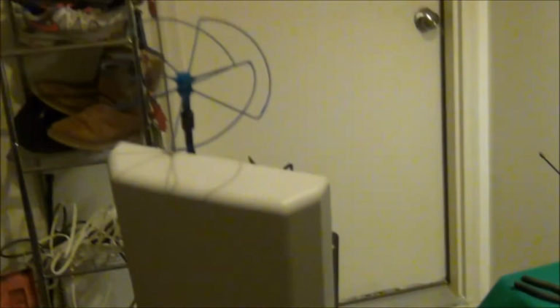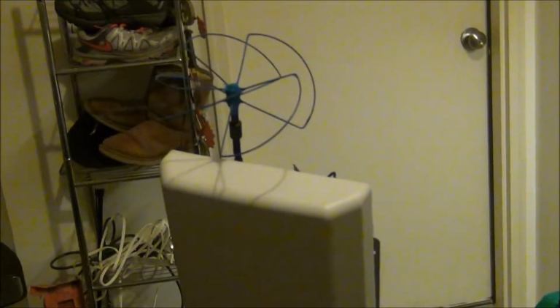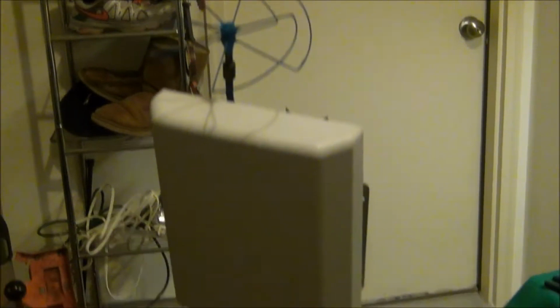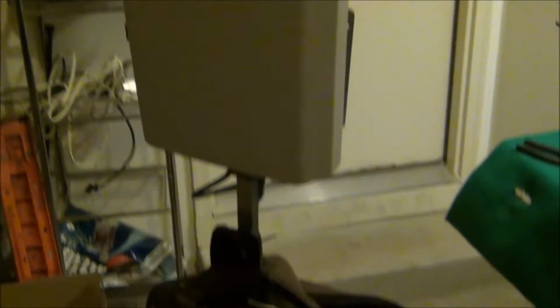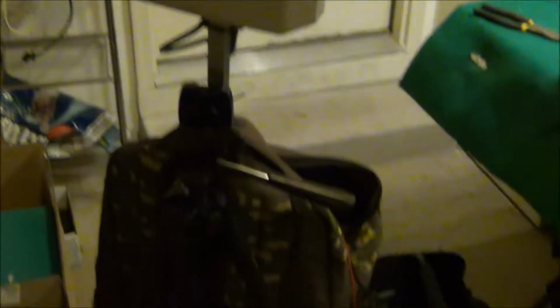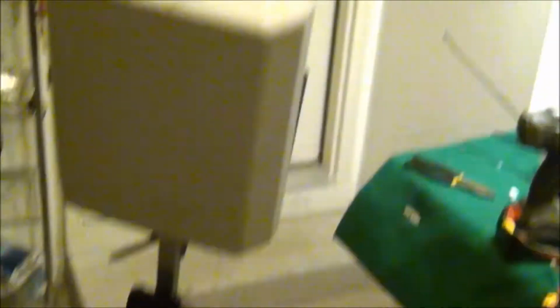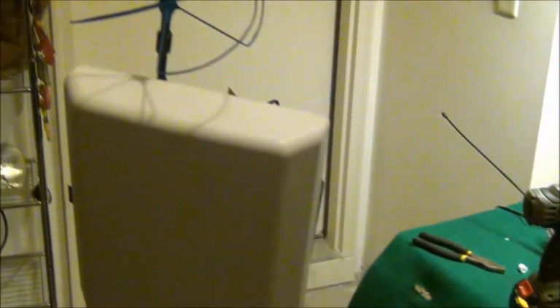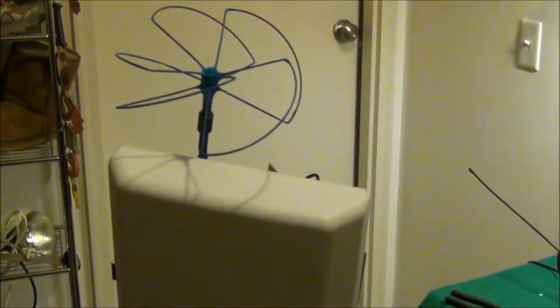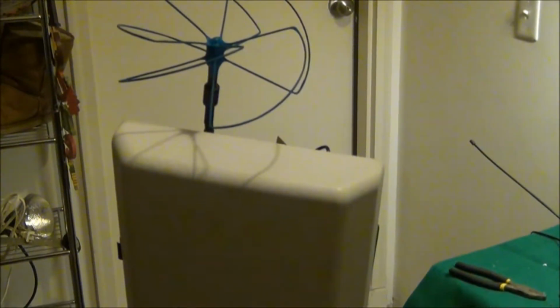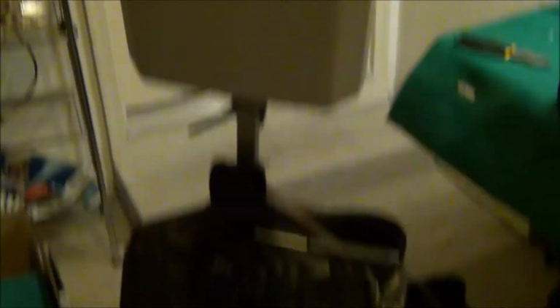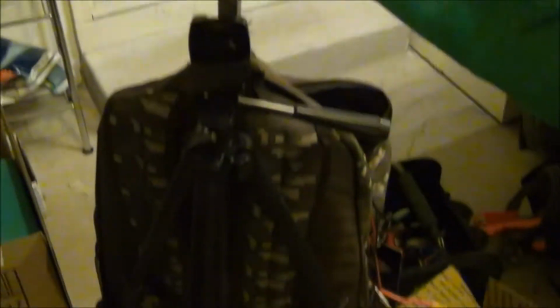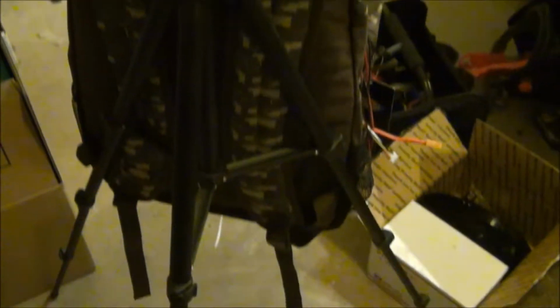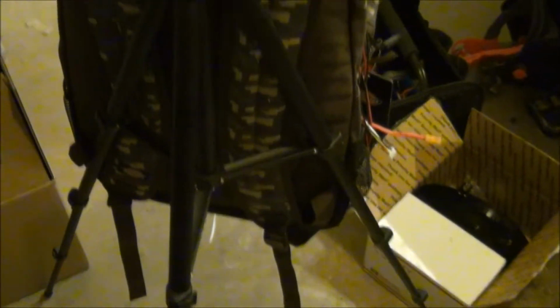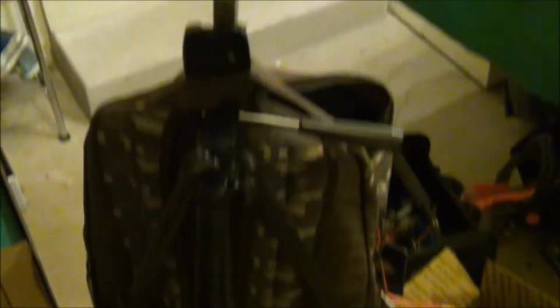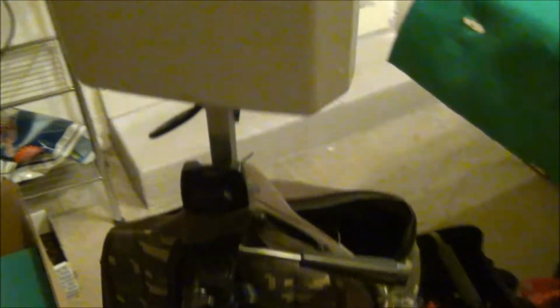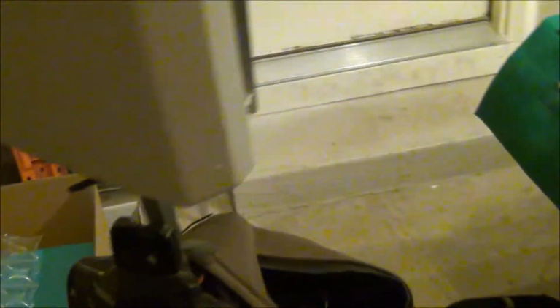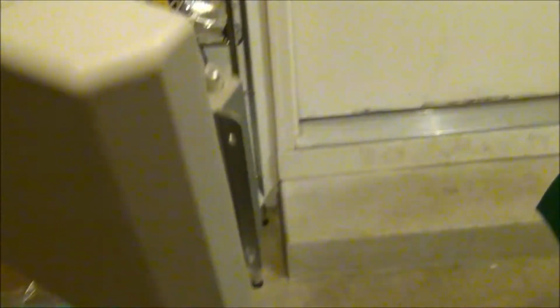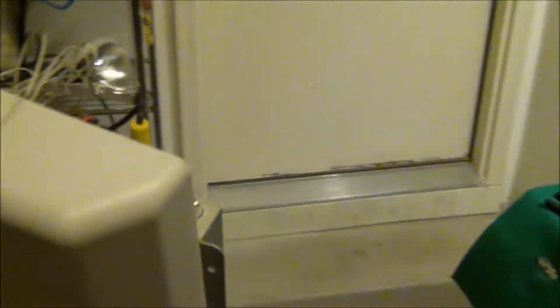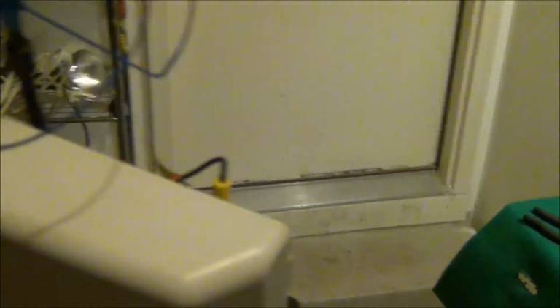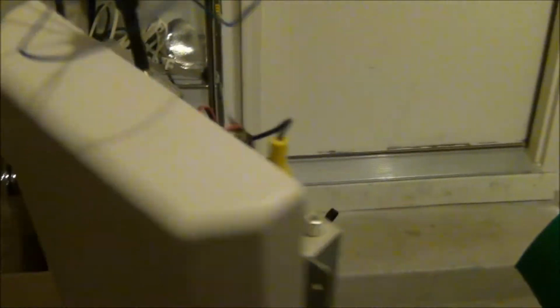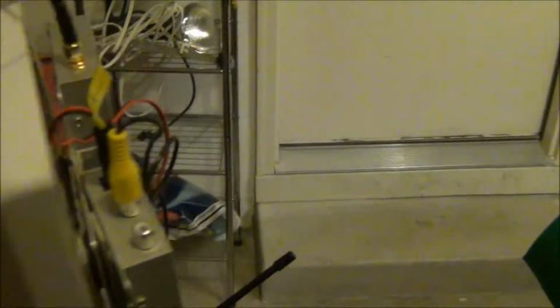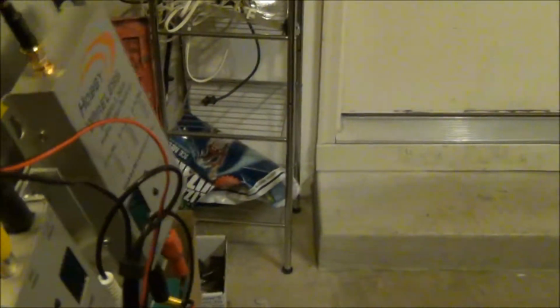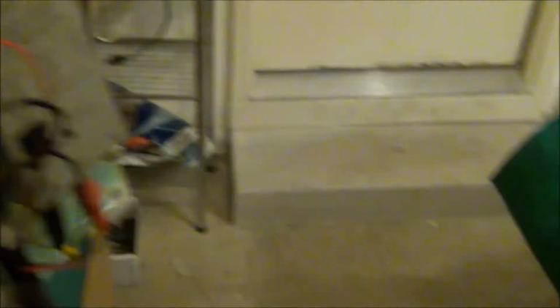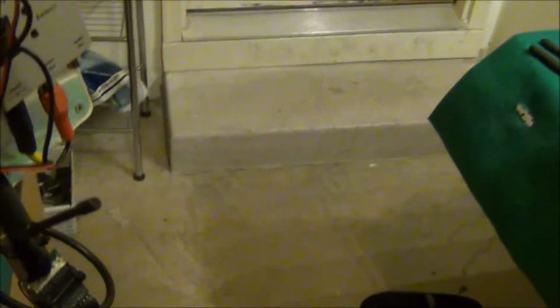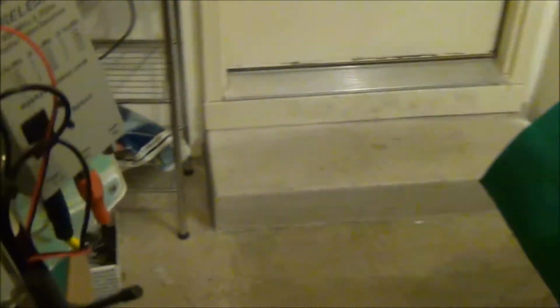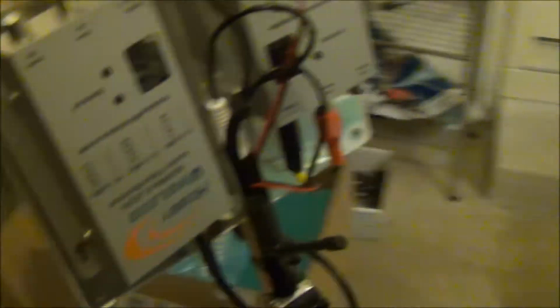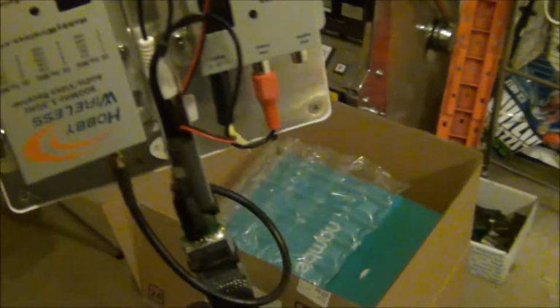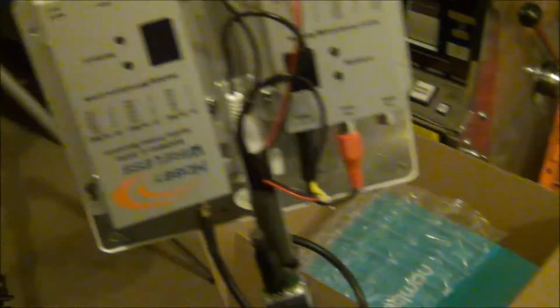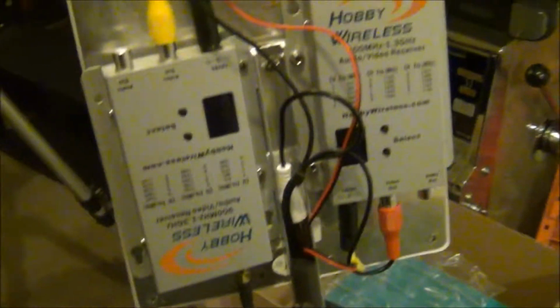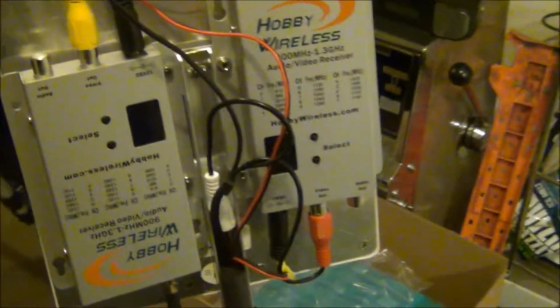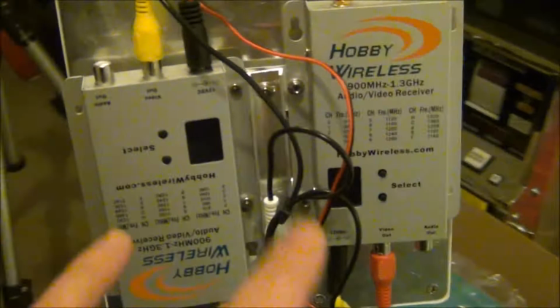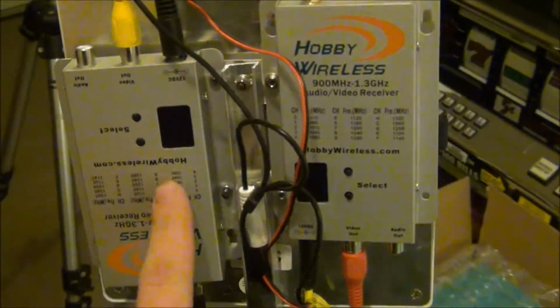Hey guys, Joey G here. I wanted to do a quick overview of the ground station that I built for Matt. It's got a few parts here we'll go over - it has full diversity on it with Eagle Tree.